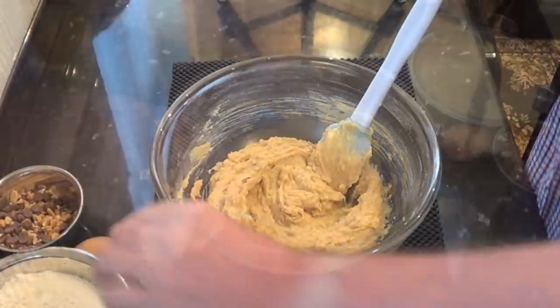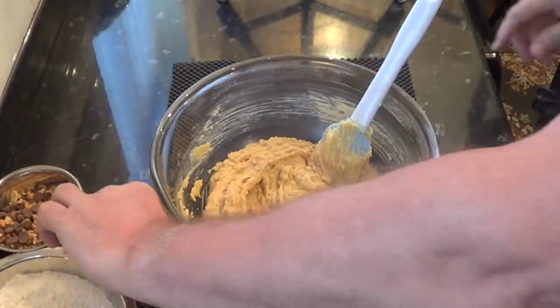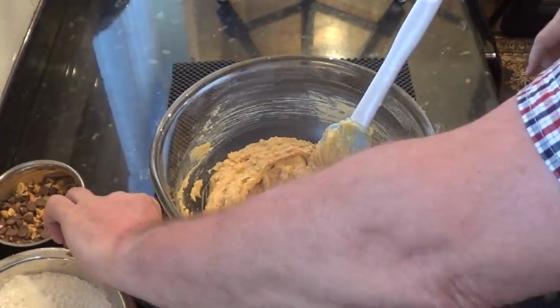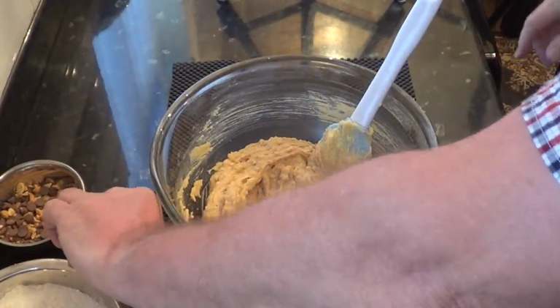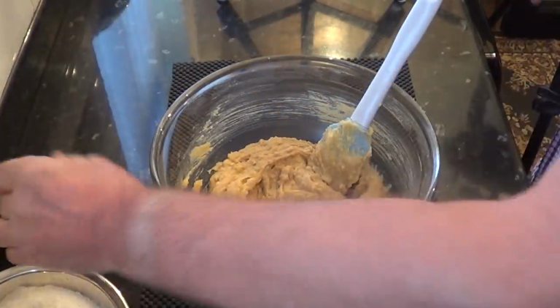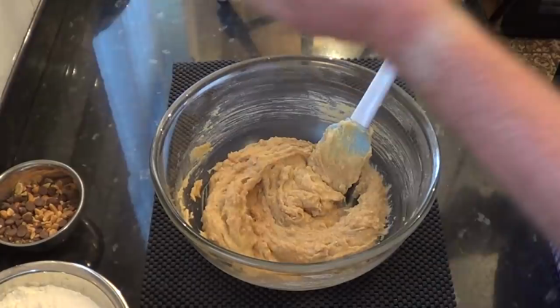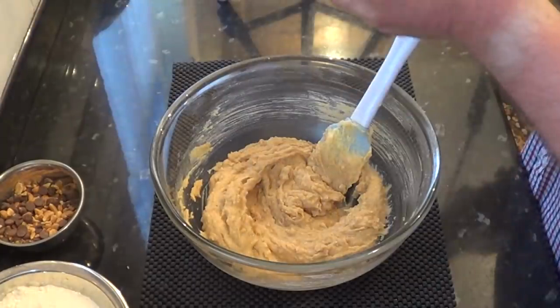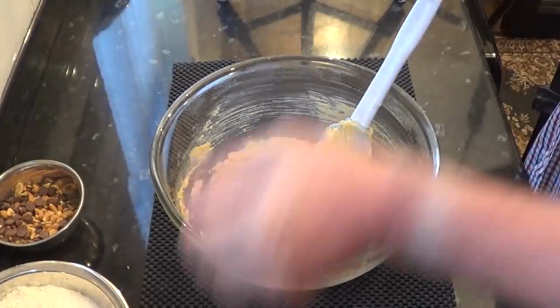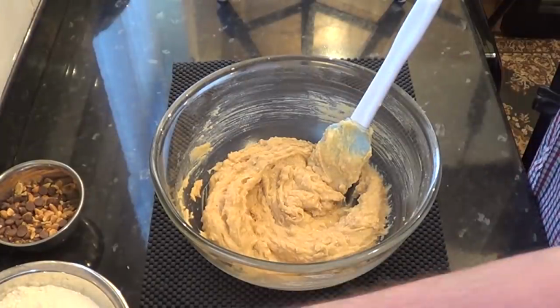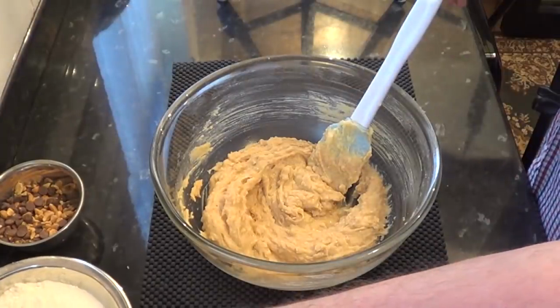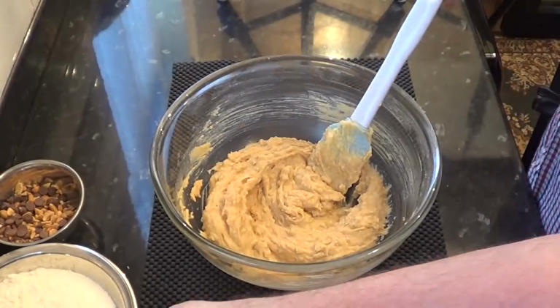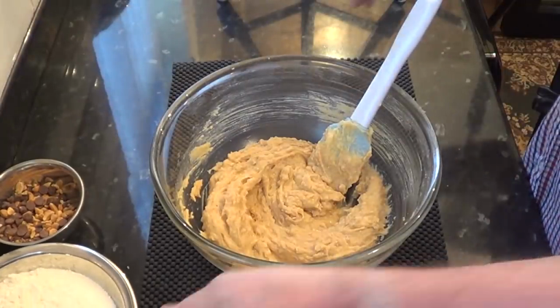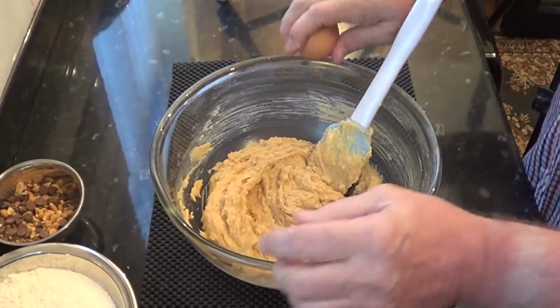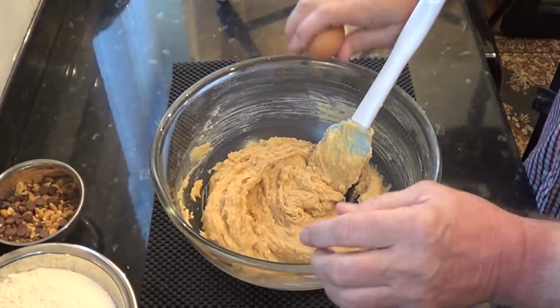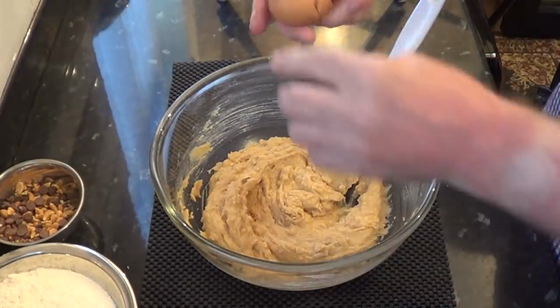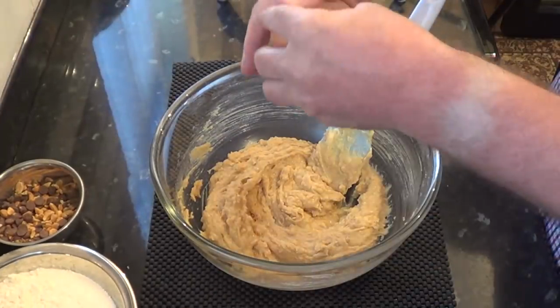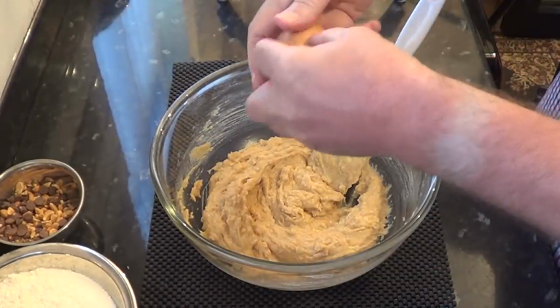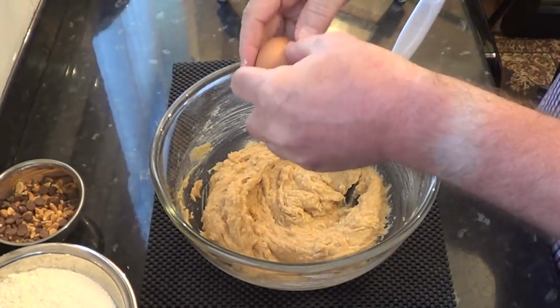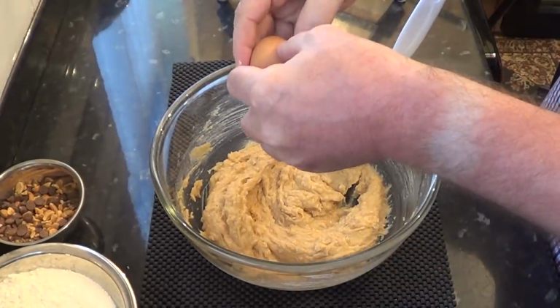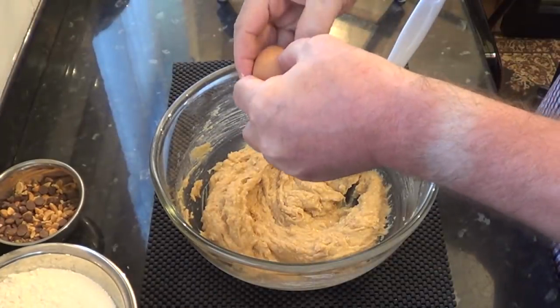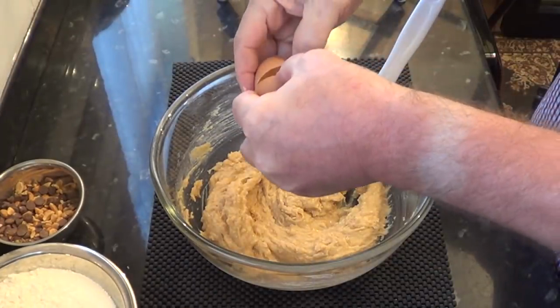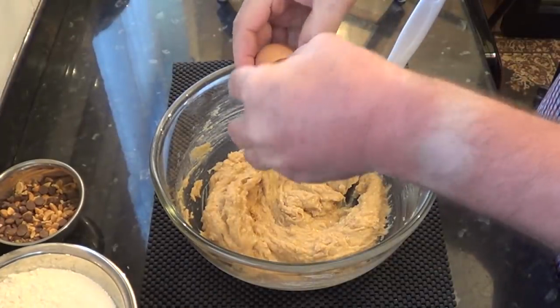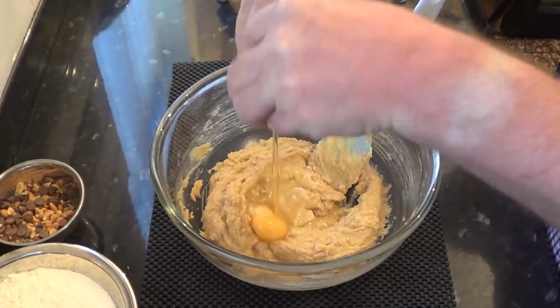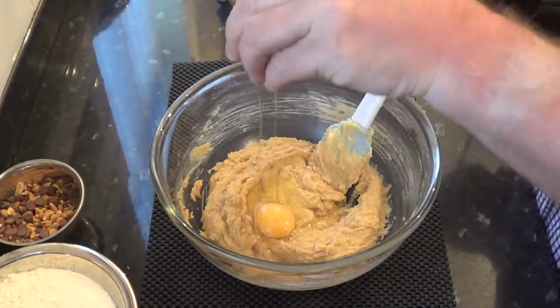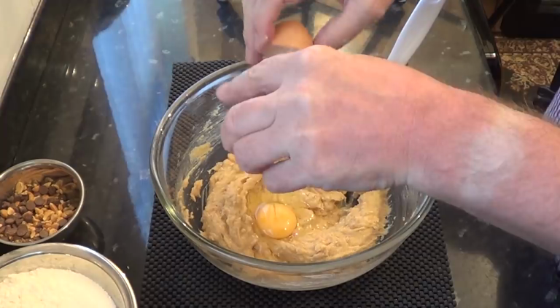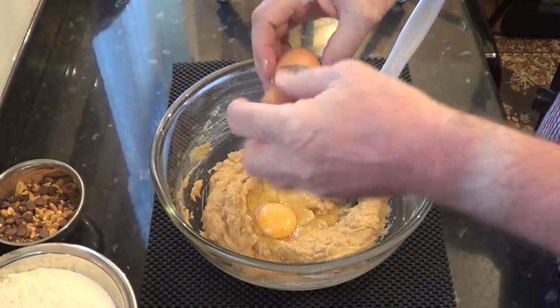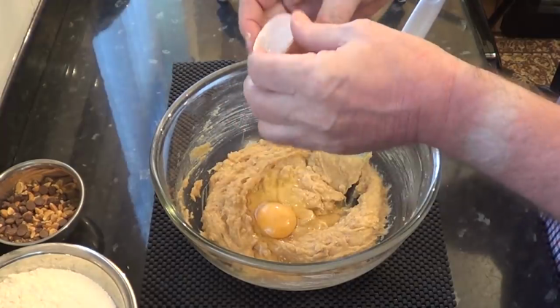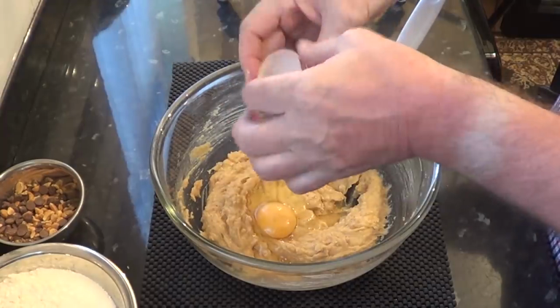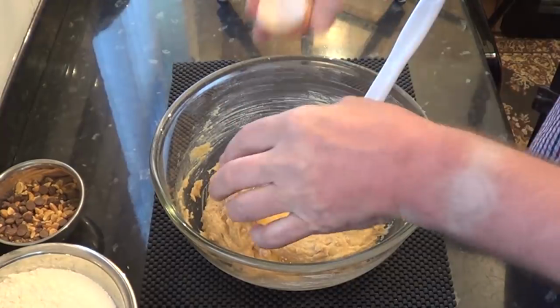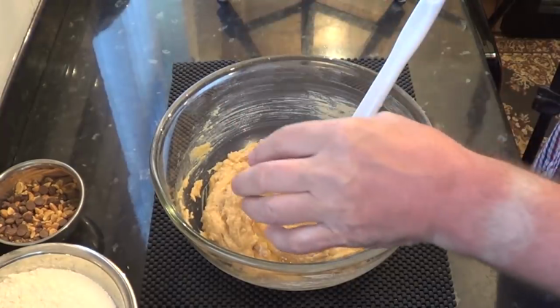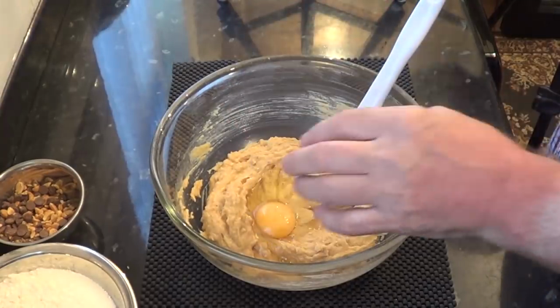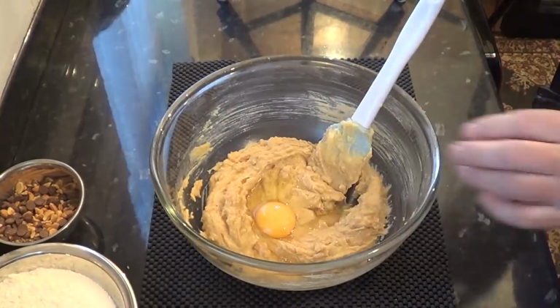Next, mix in the egg and the vanilla. If you don't have vanilla extract you can just leave it out, but it does add another flavour to these great cookies.